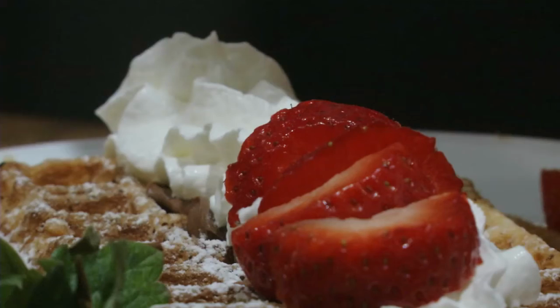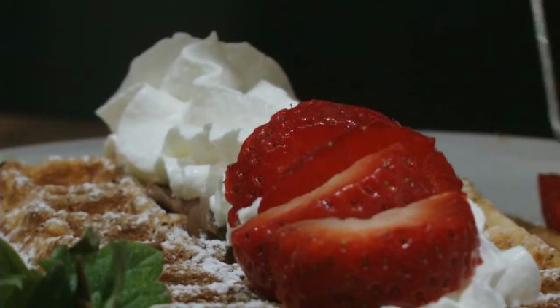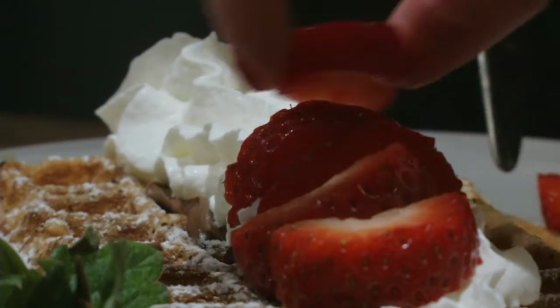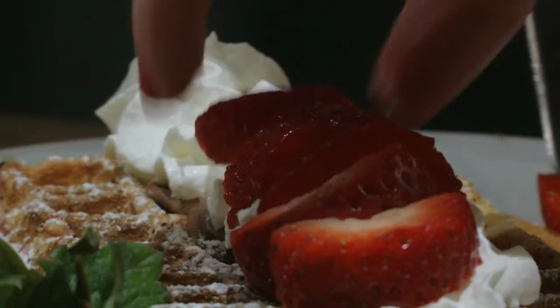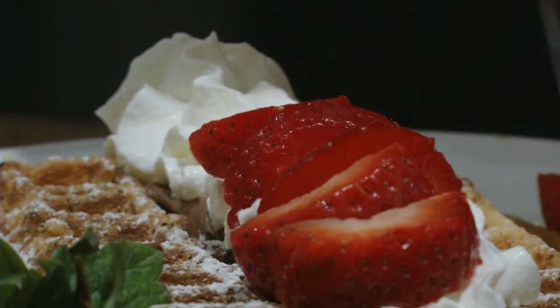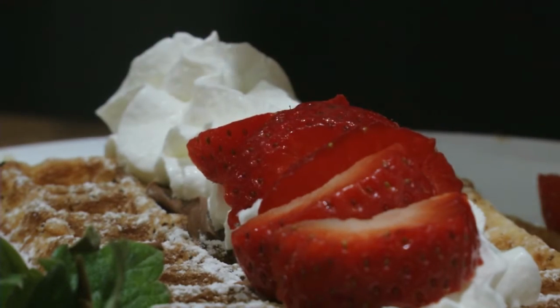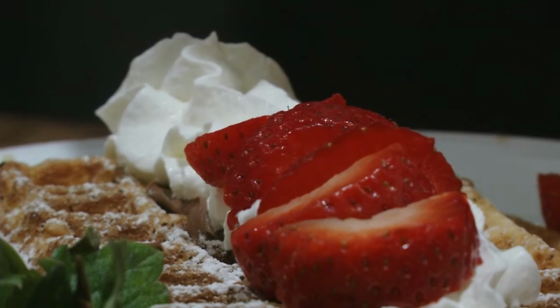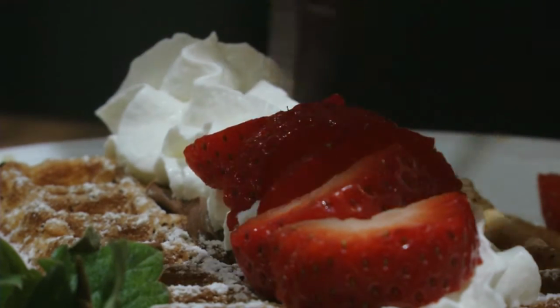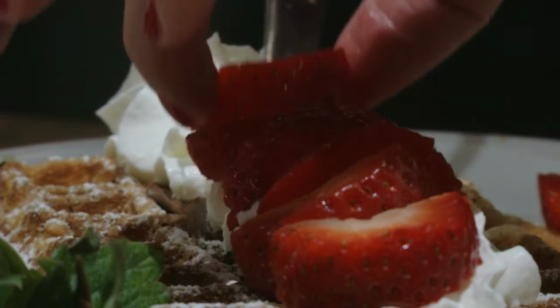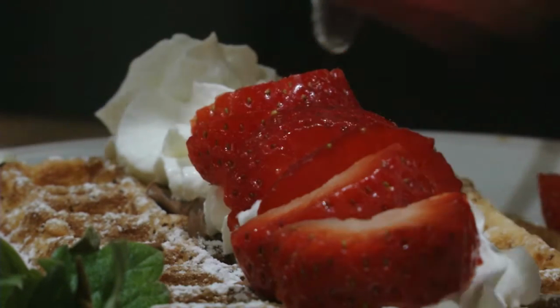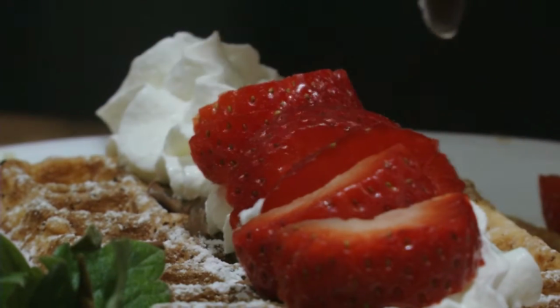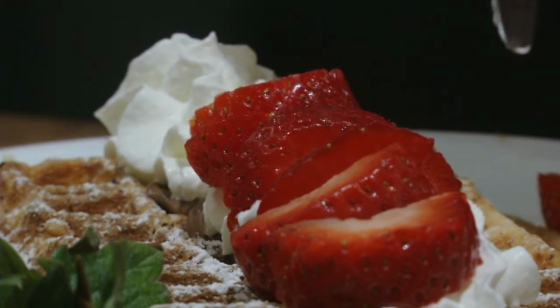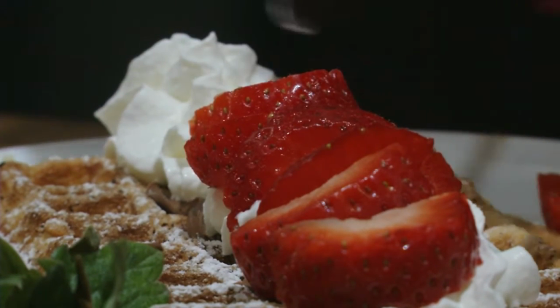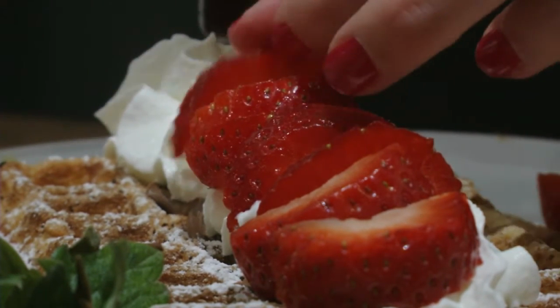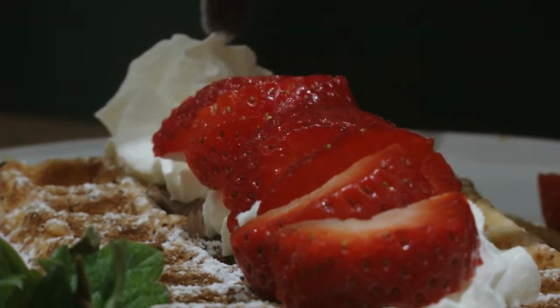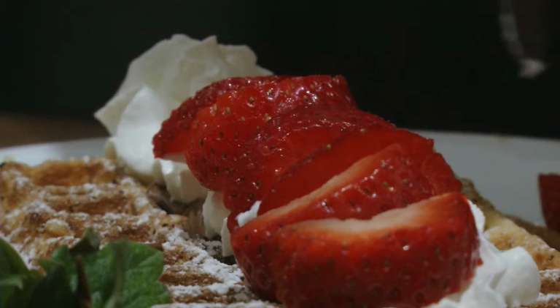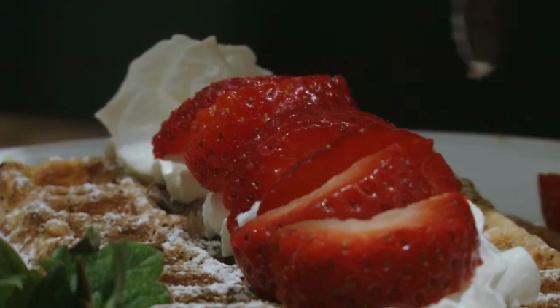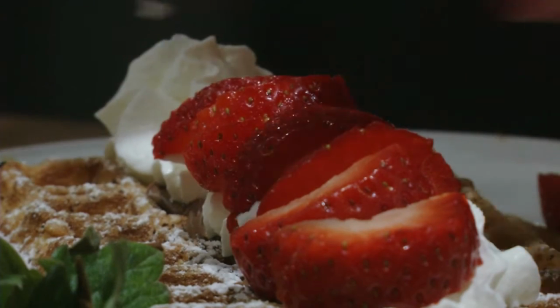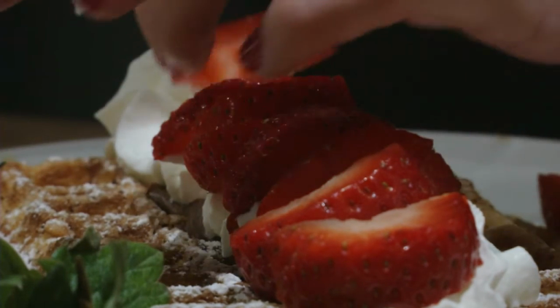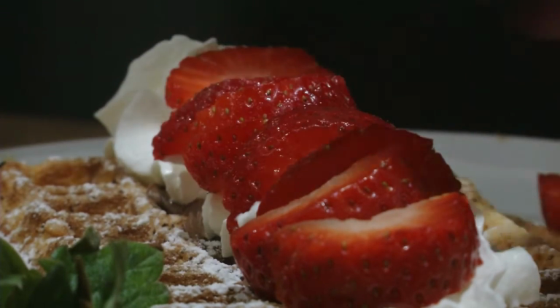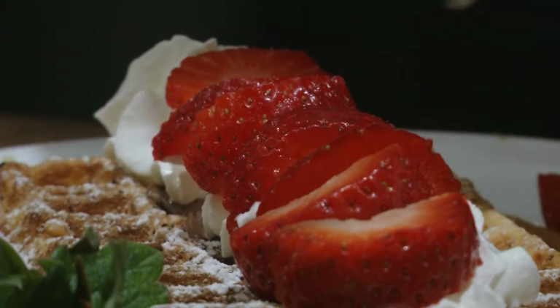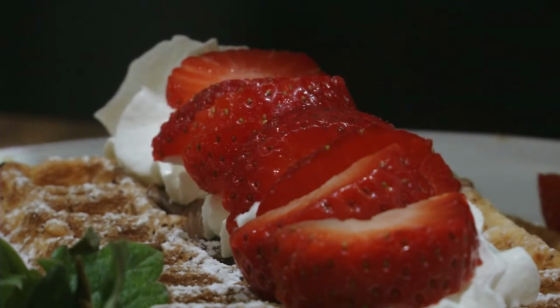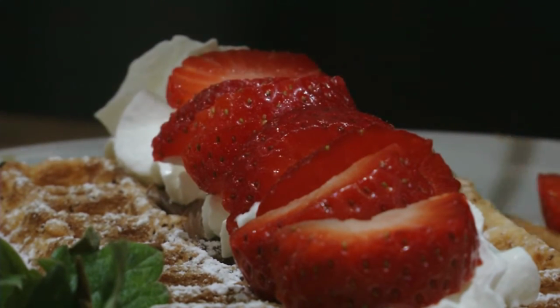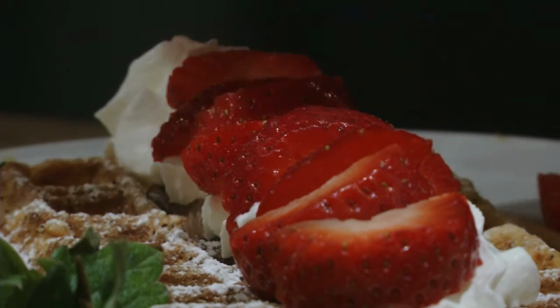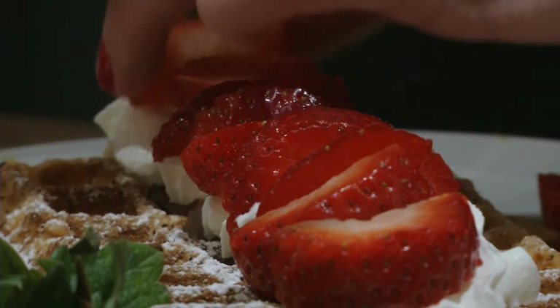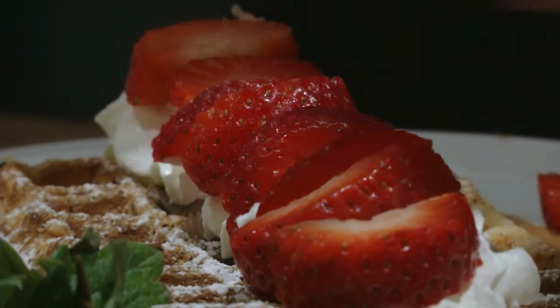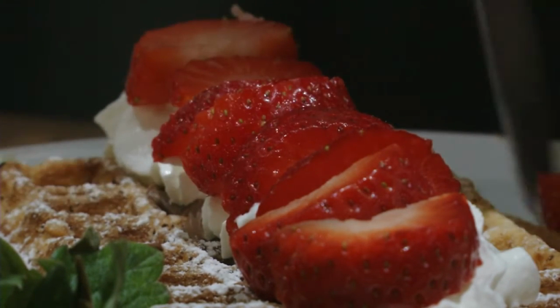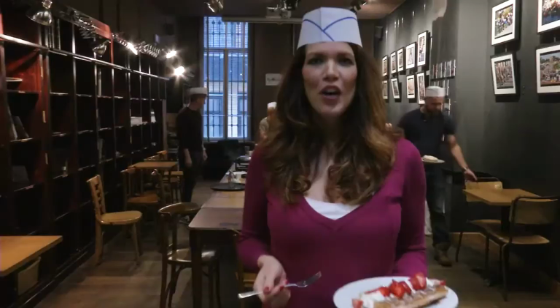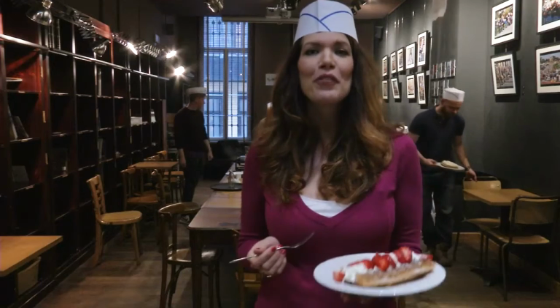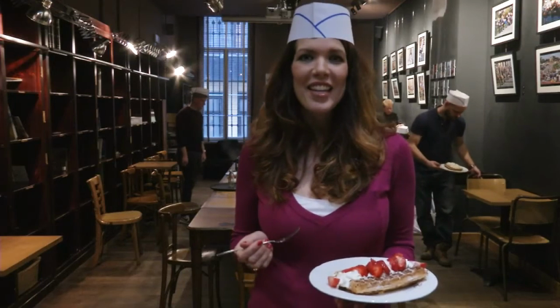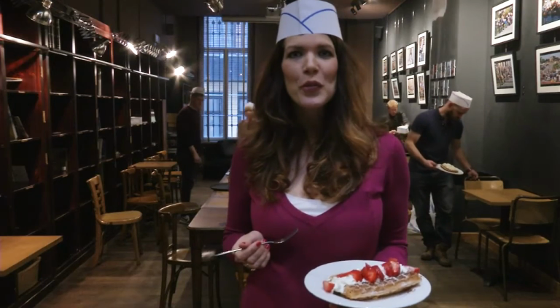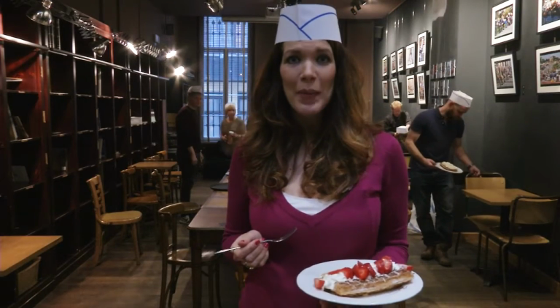There are two different varieties of waffles in Belgium. The Liege waffle is chewy, dense, and sweet, while the Brussels waffle — the variety we made — is light, crispy, and perfect for topping with whipped cream and berries. For a fun and unusual day in Belgium, visit the Brussels Waffle Workshop.